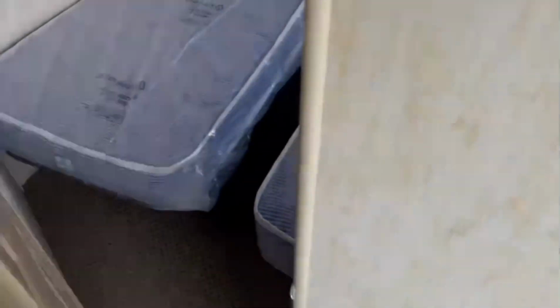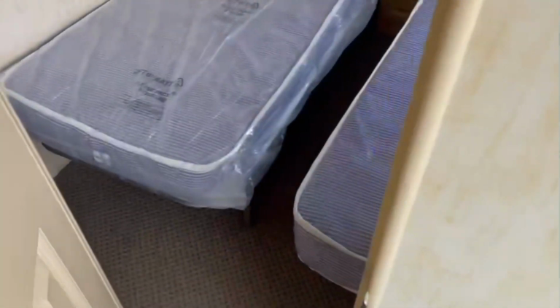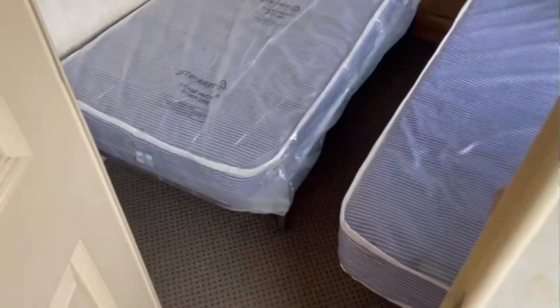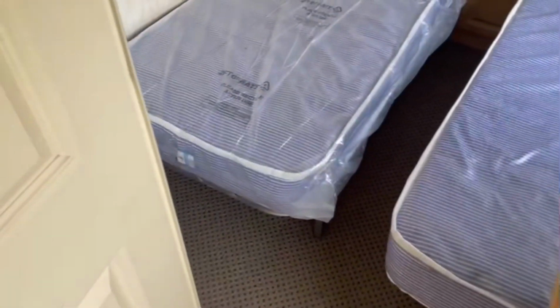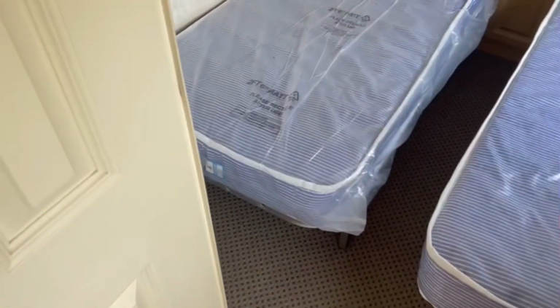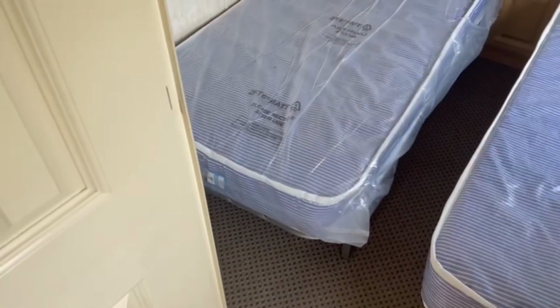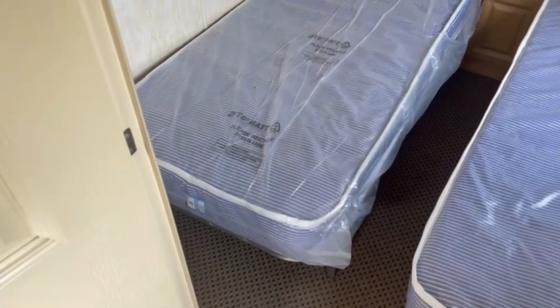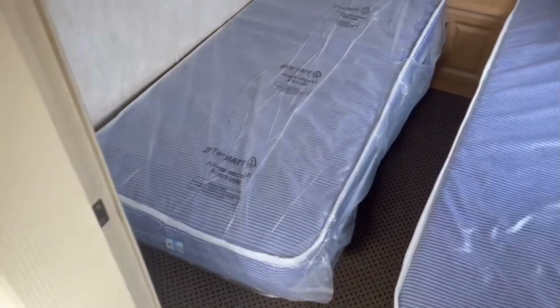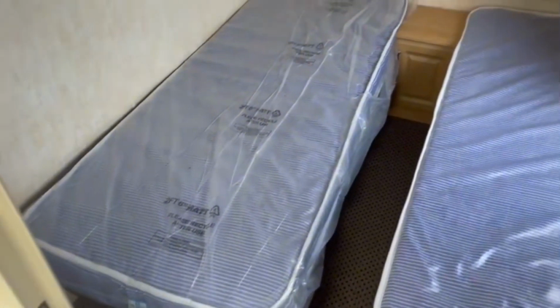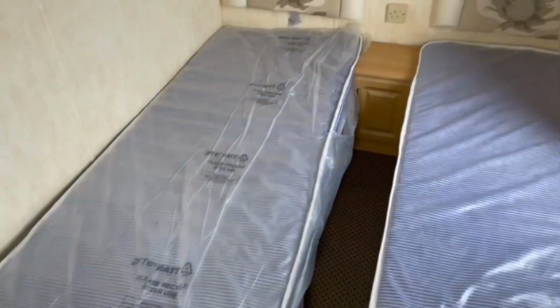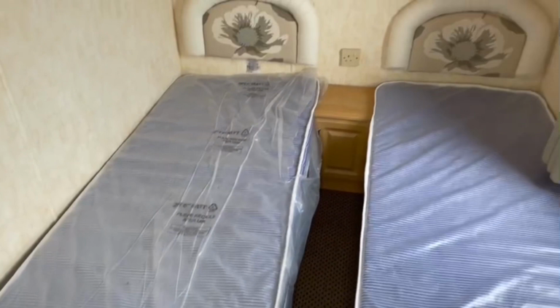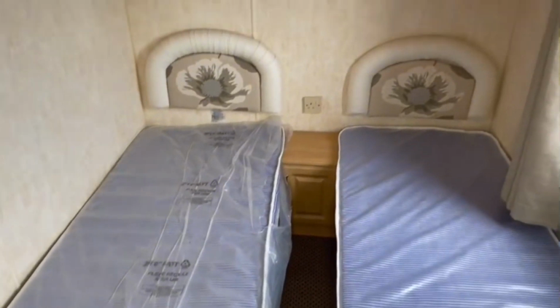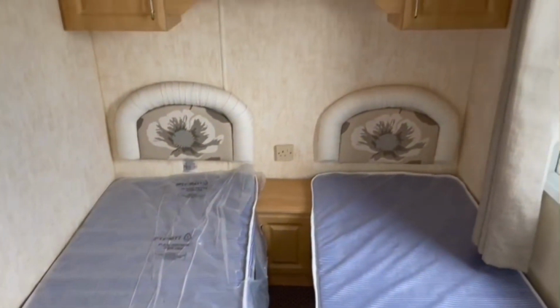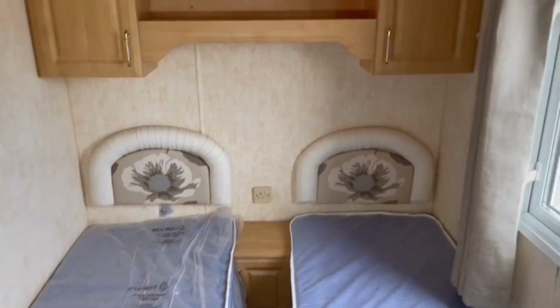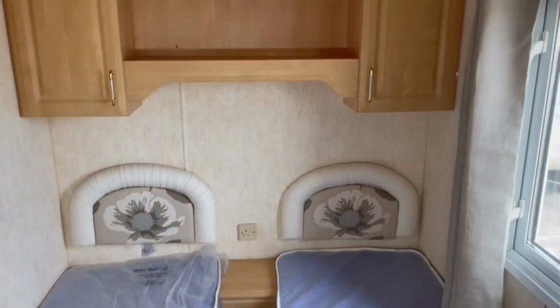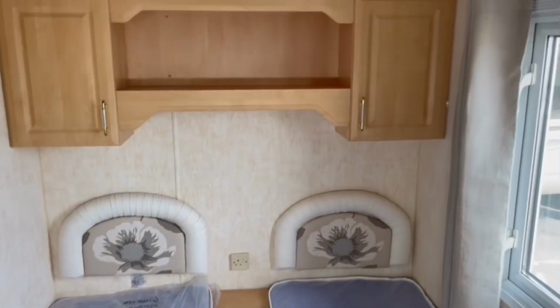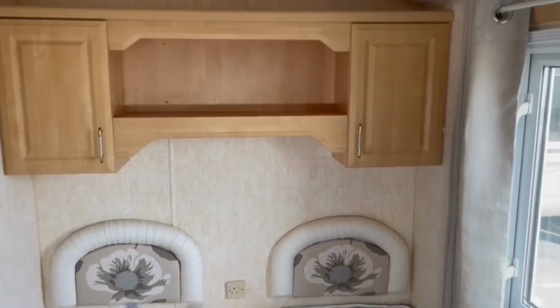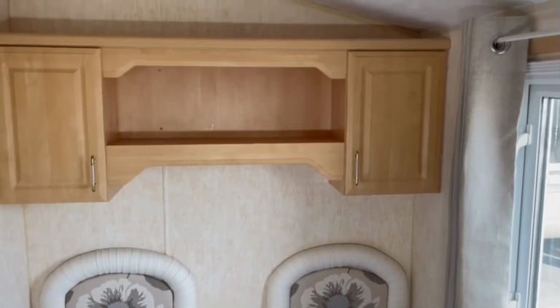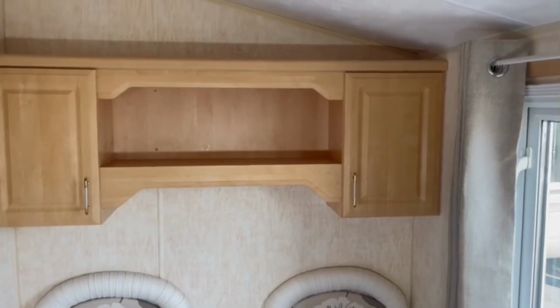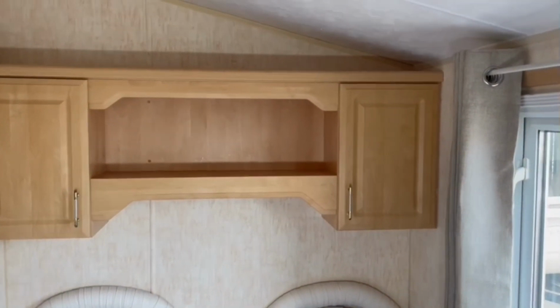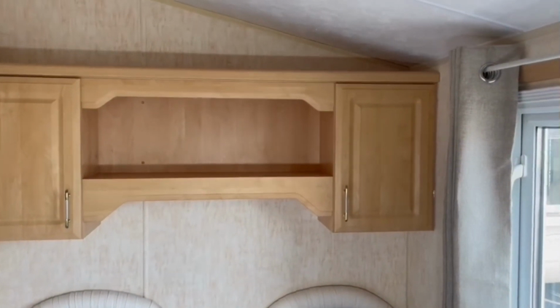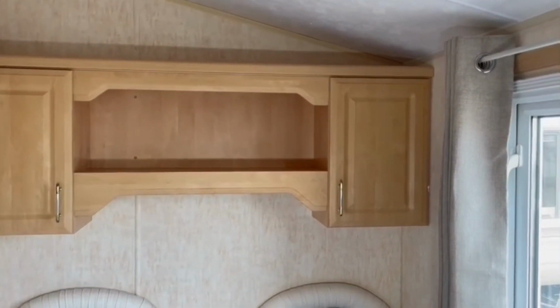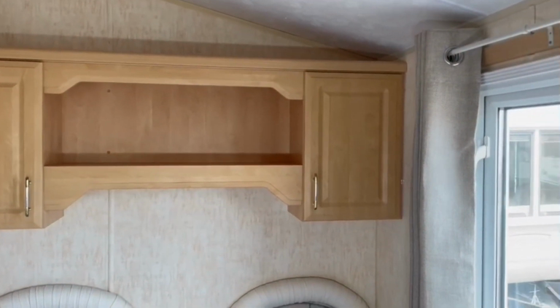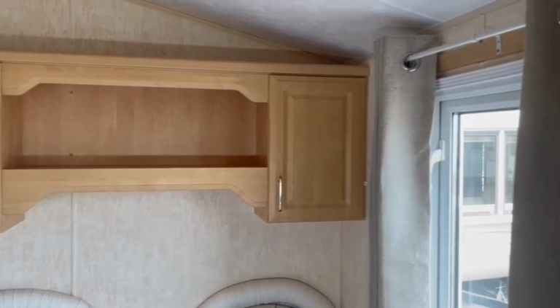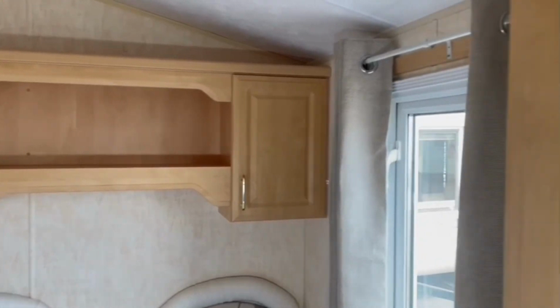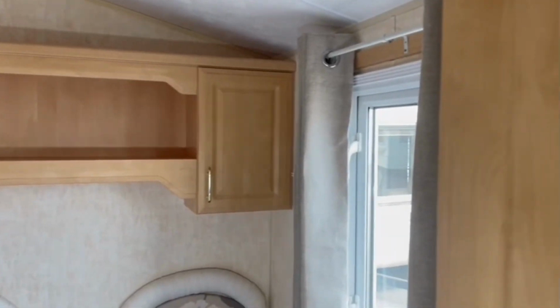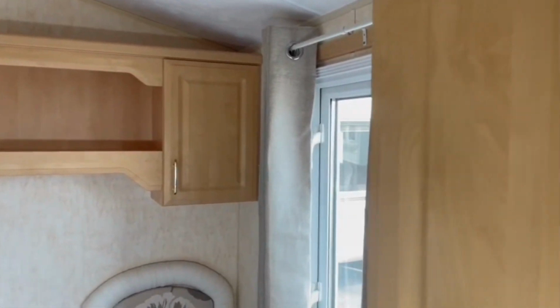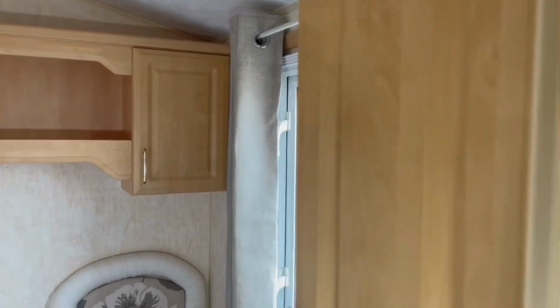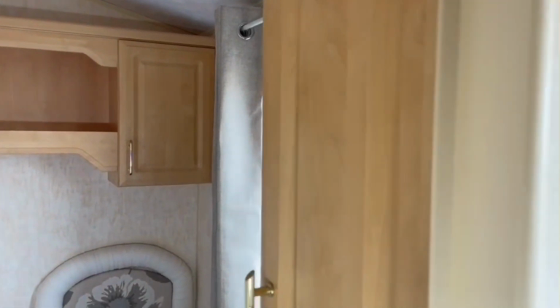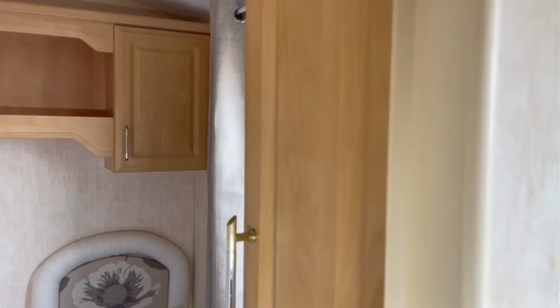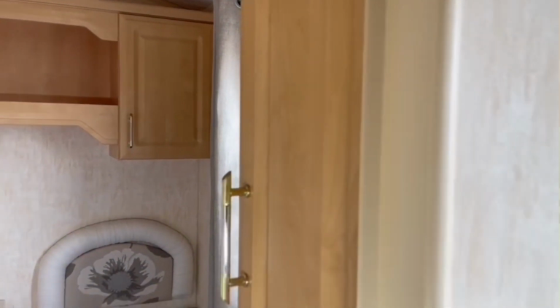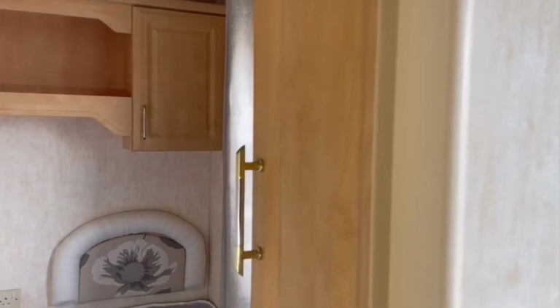And then we've got the last room just here, very similar to the one previous — plug socket next to your bedside table, overhead storage, and a small wardrobe just on the right hand side.